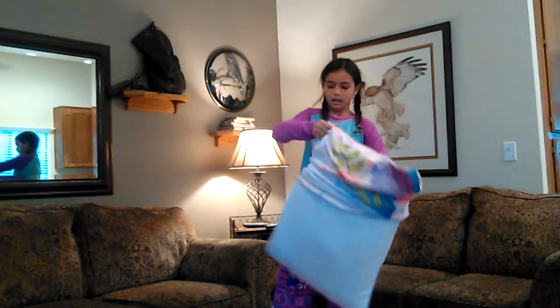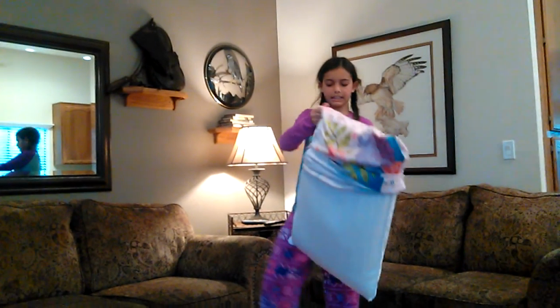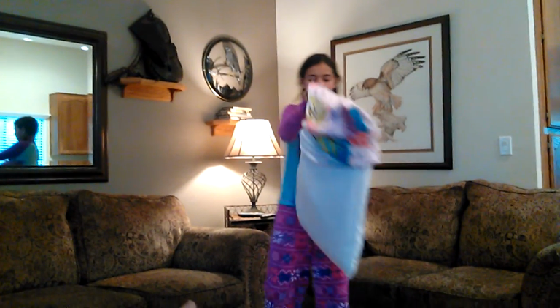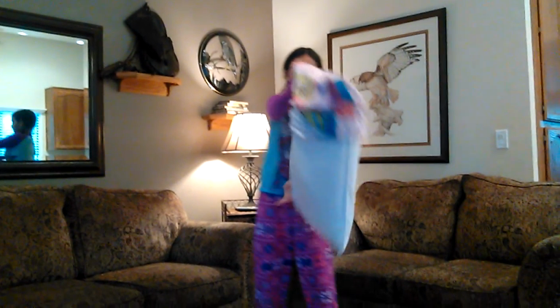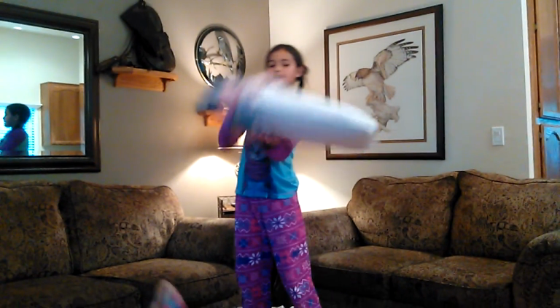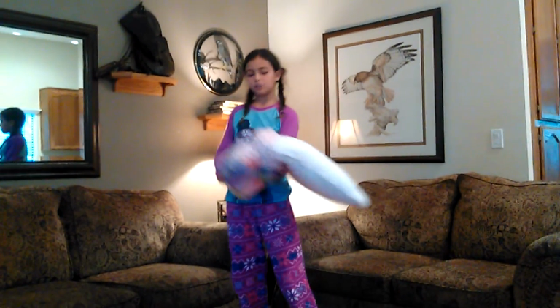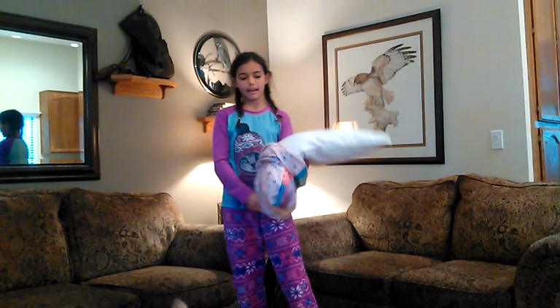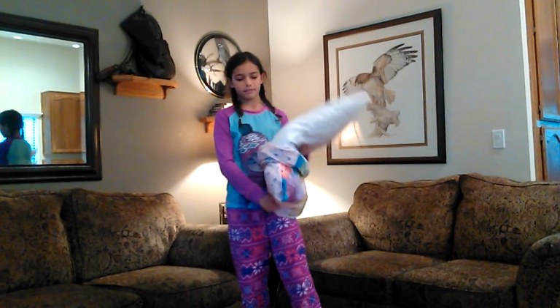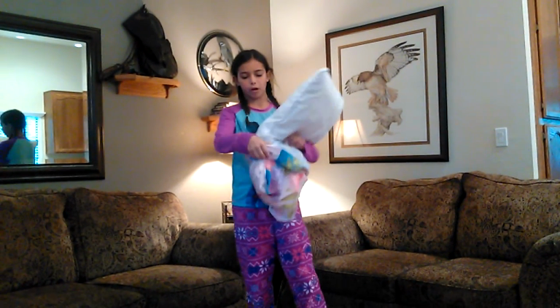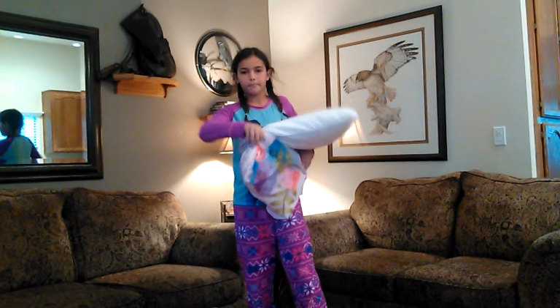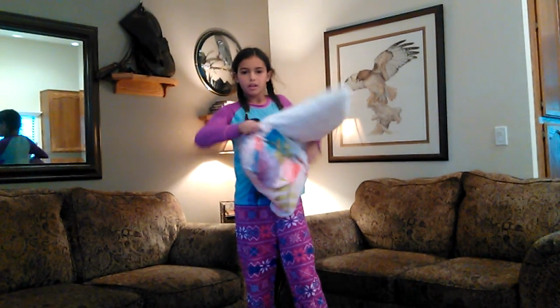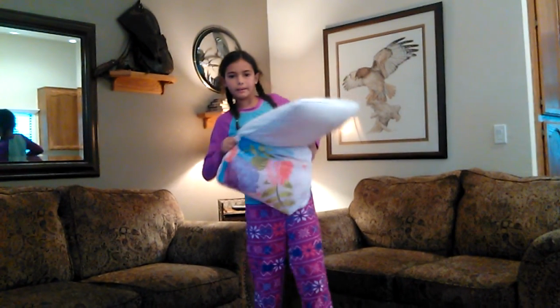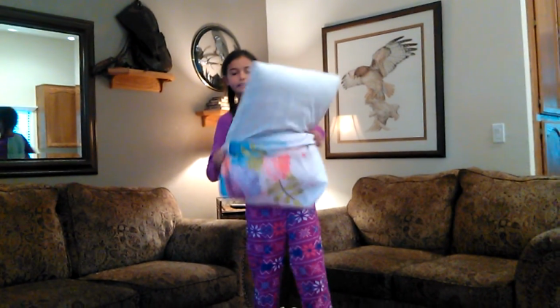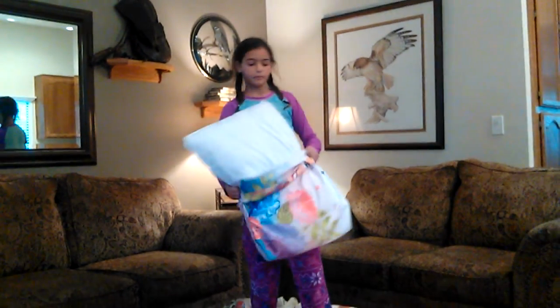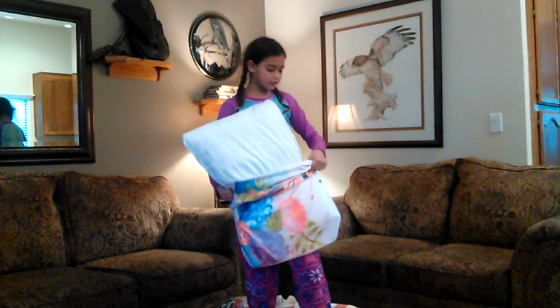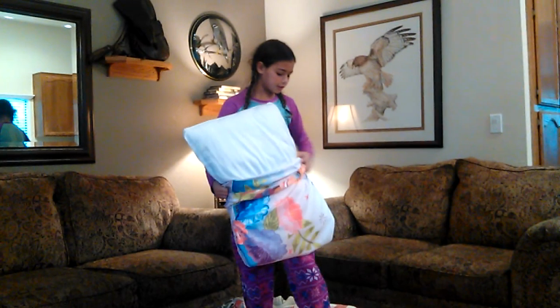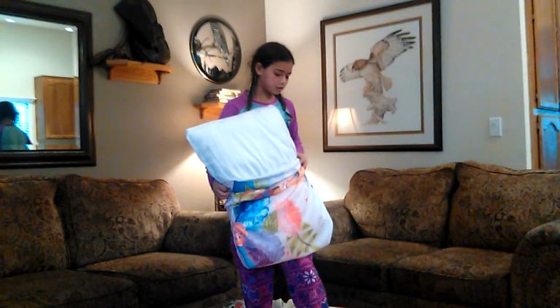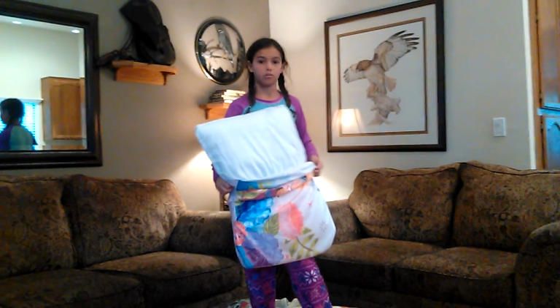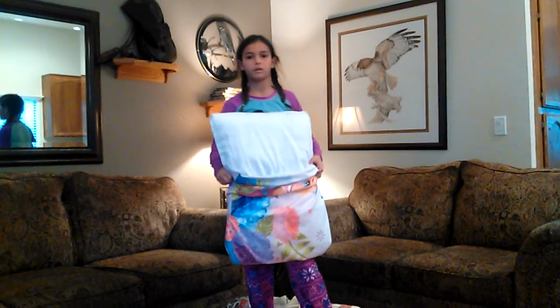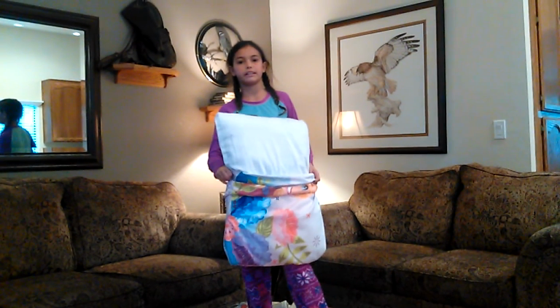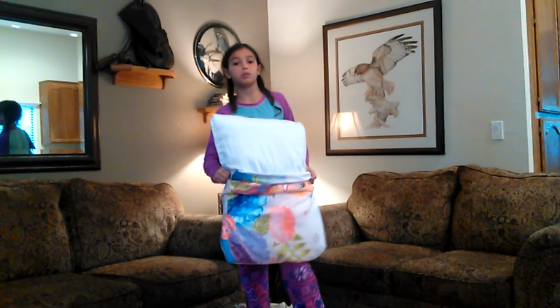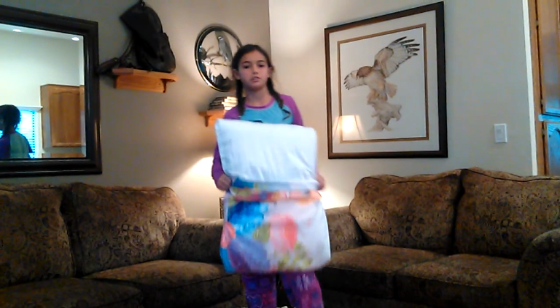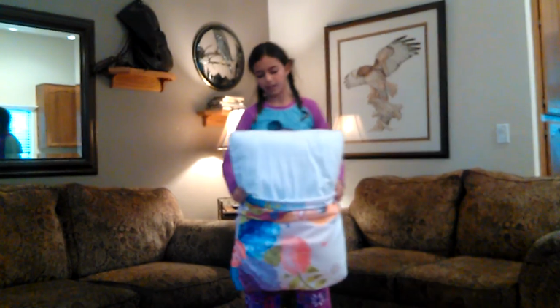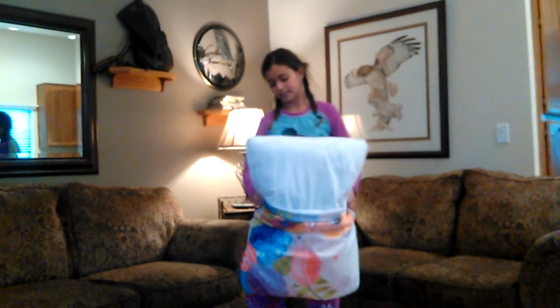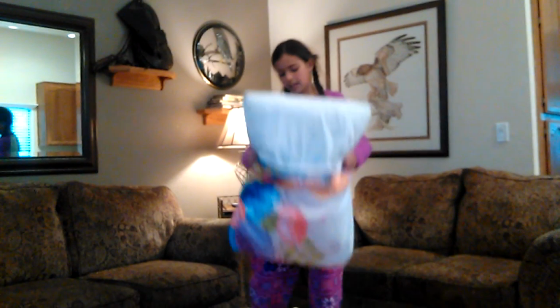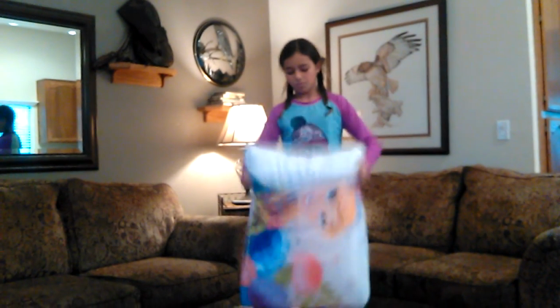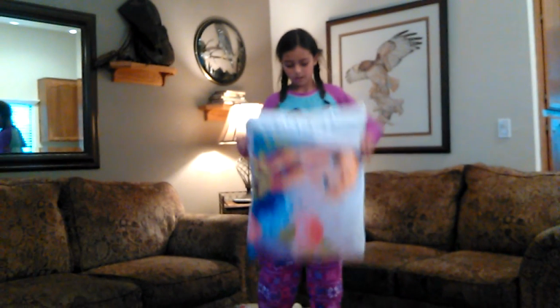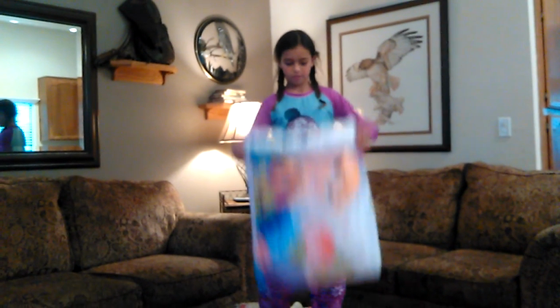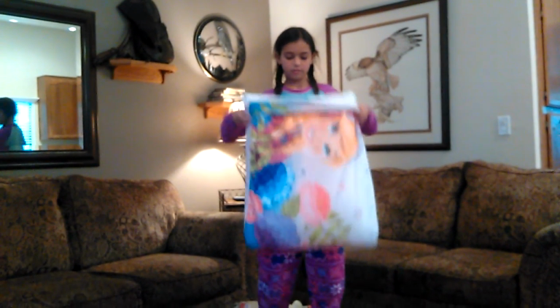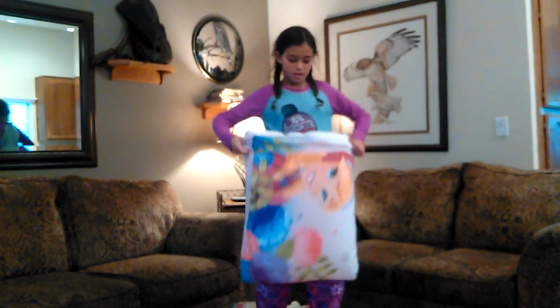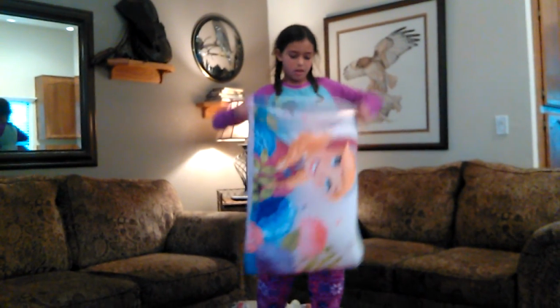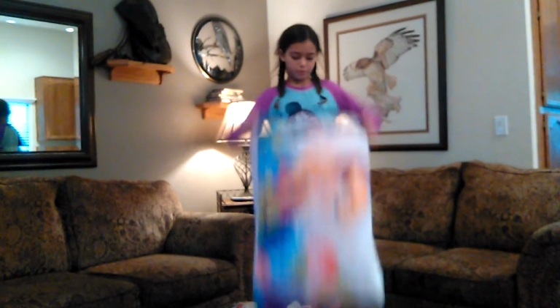Now that the pillowcase is already at the very bottom, it will be easy to just do a quick and easy one, two, three like this. One, two, three.